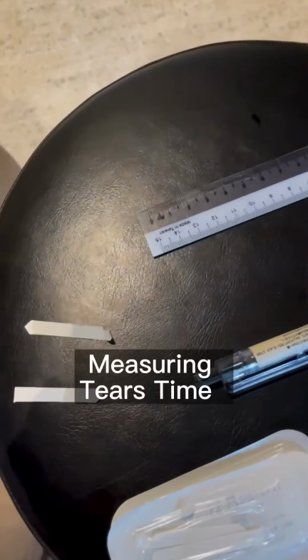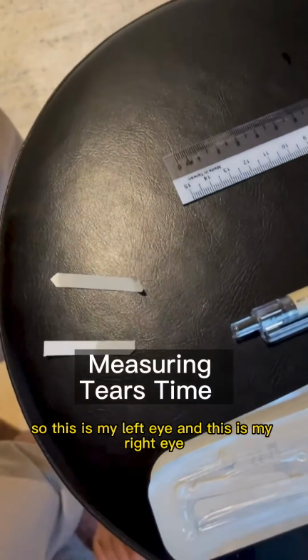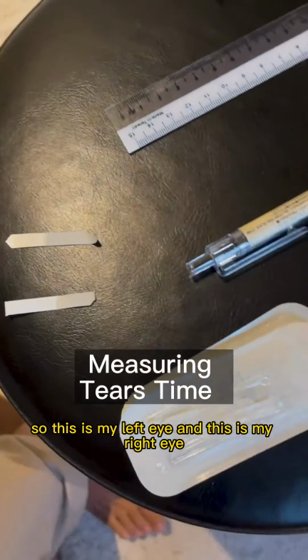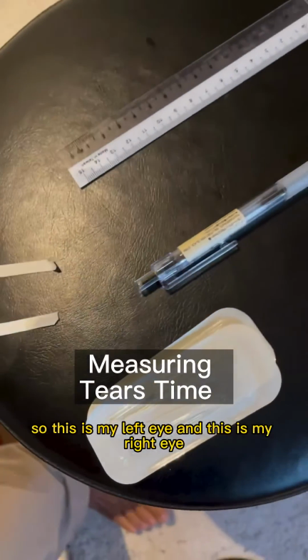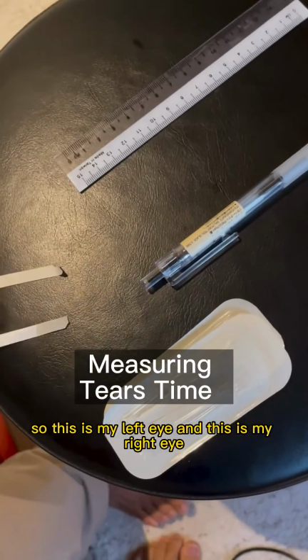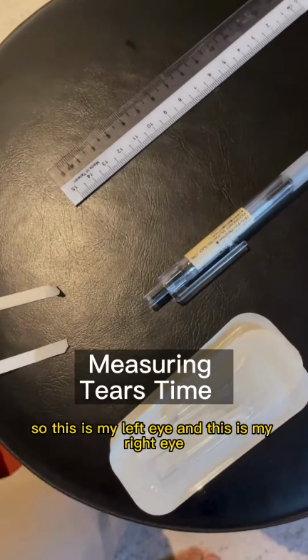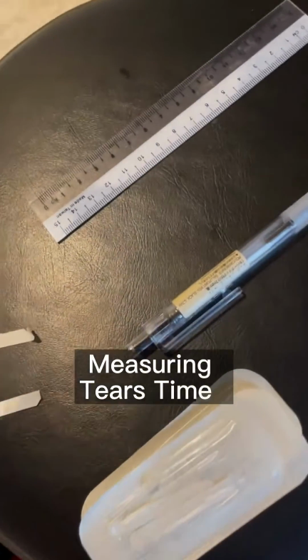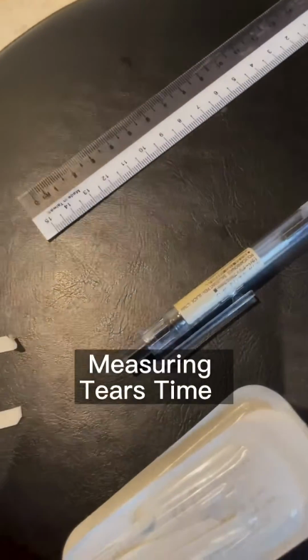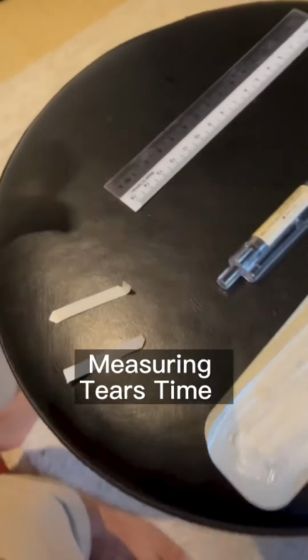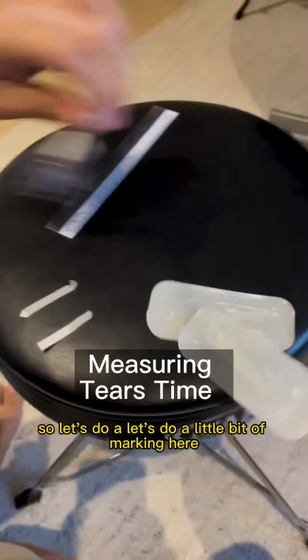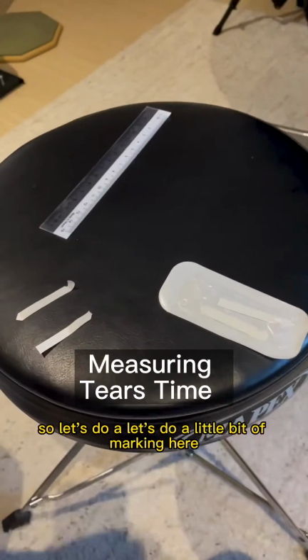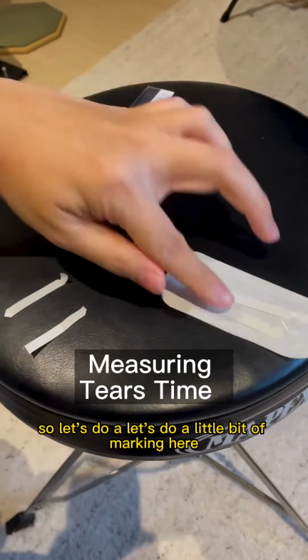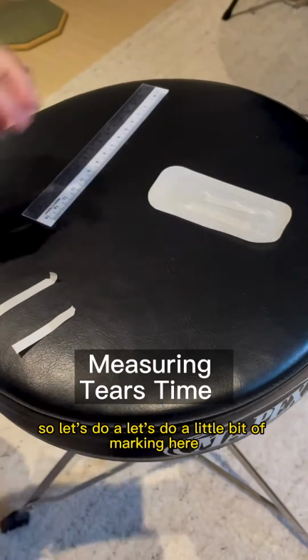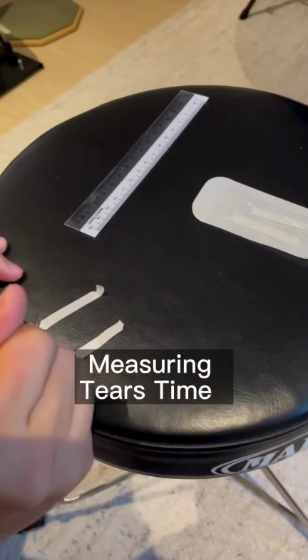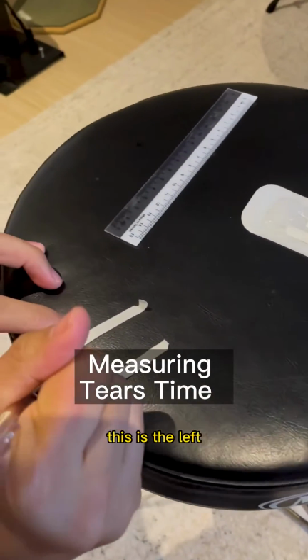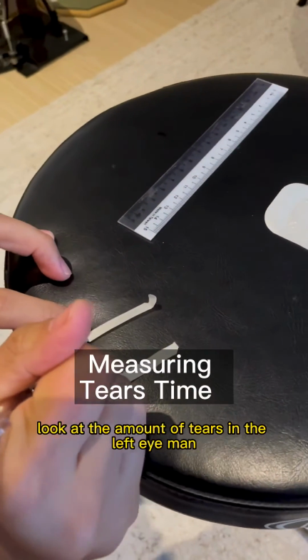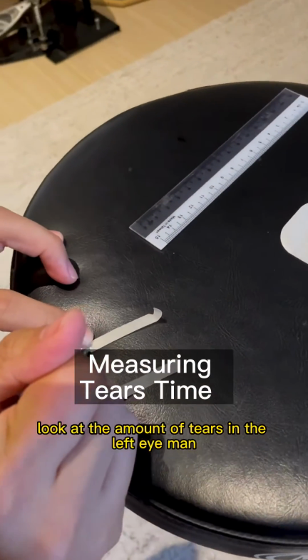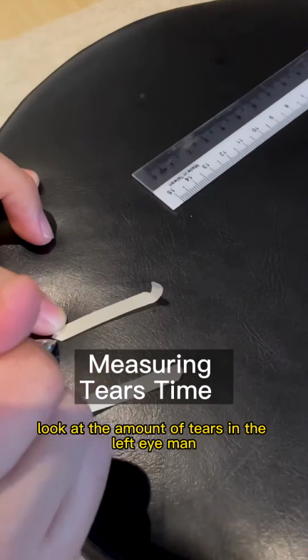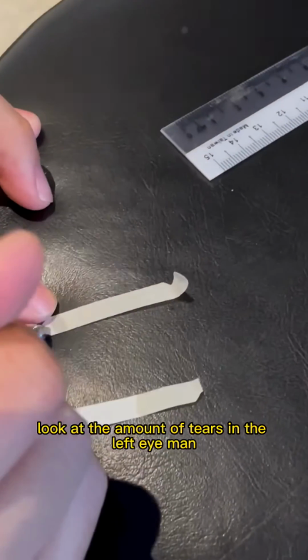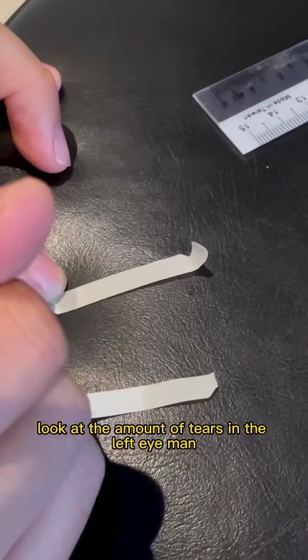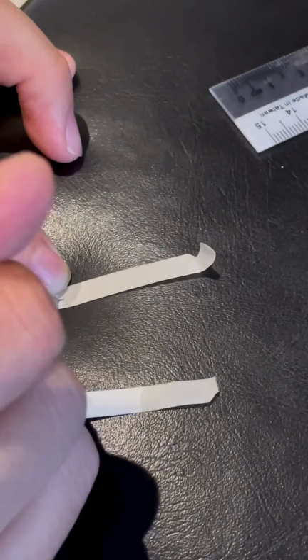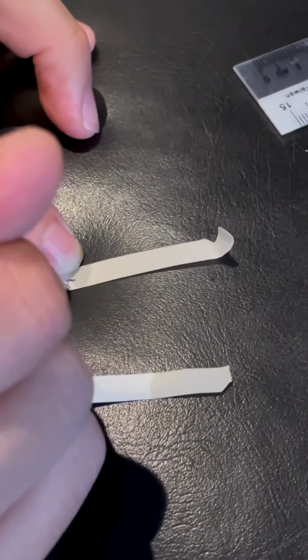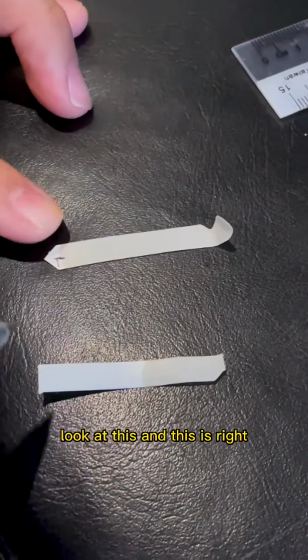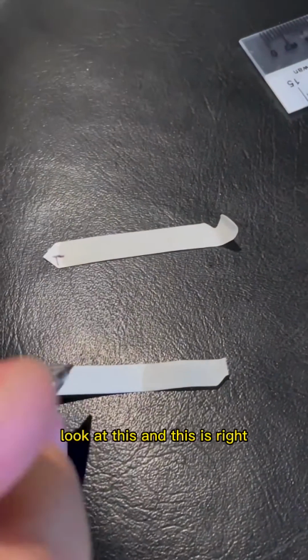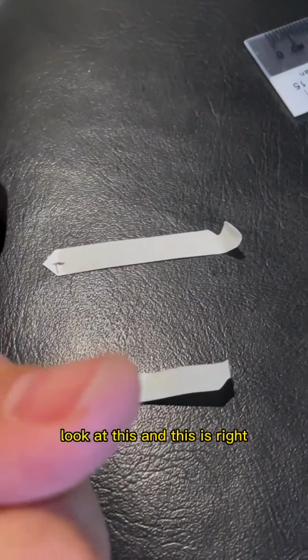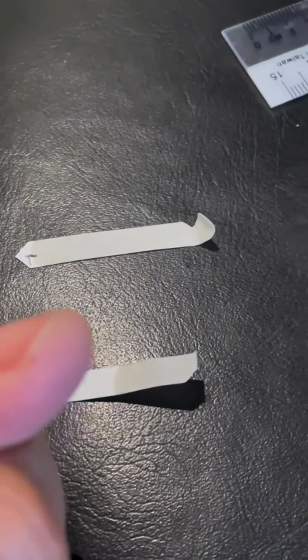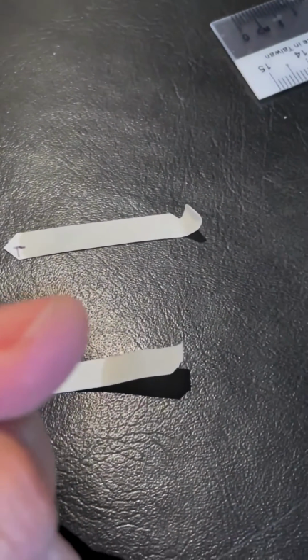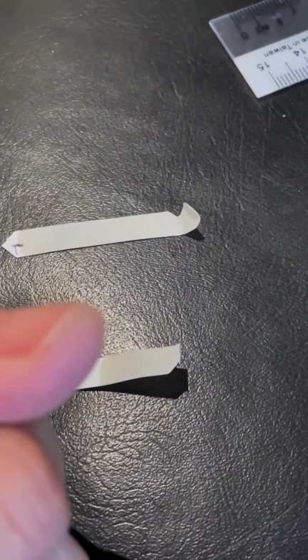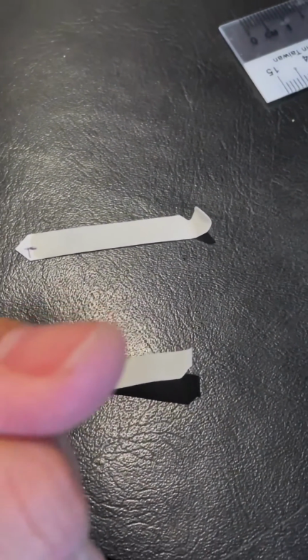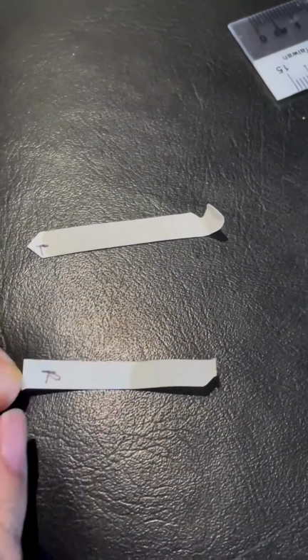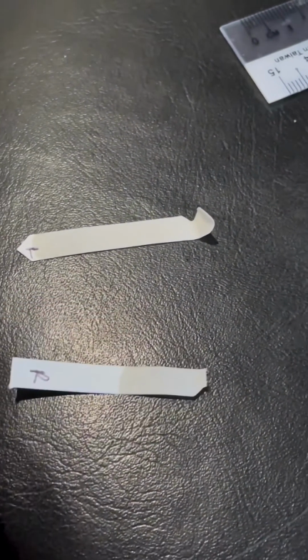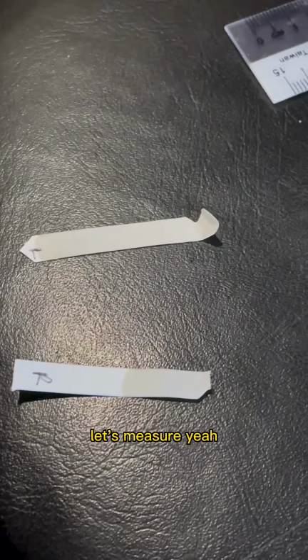So this is my left eye and this is my right eye. Let's do a little bit of marking here — this is the left eye. Look at the amount of tears in the left eye, man! Look at this! And this is right.